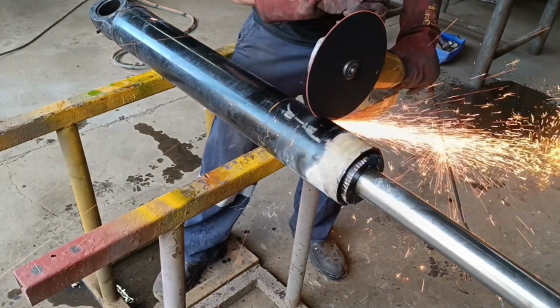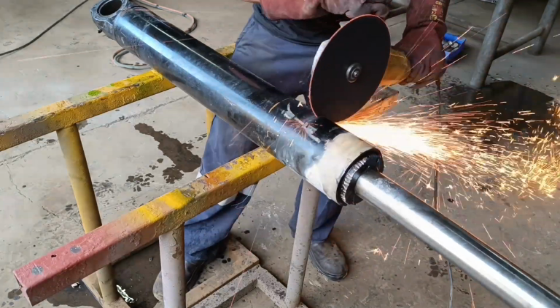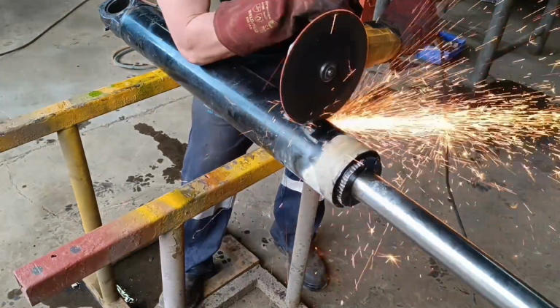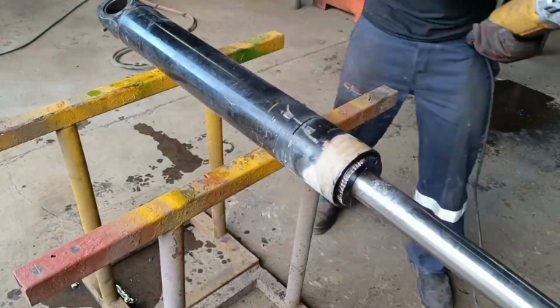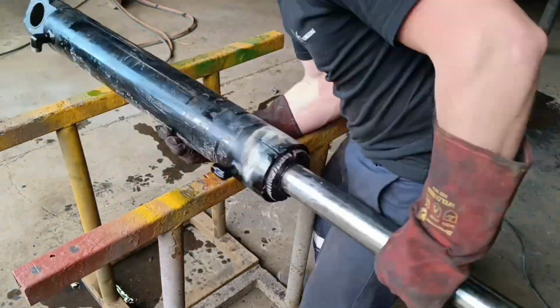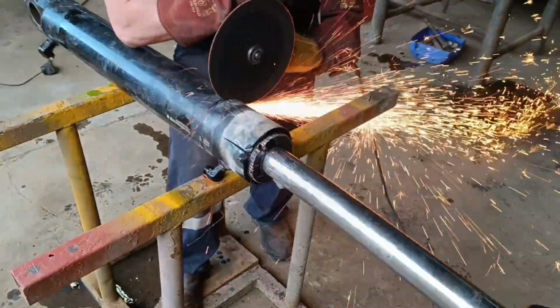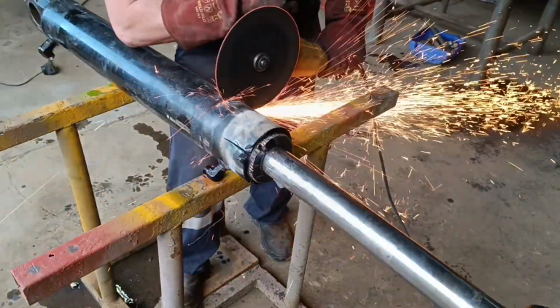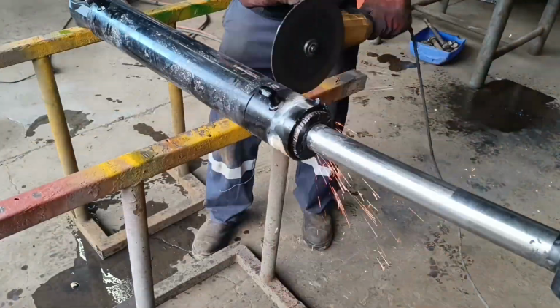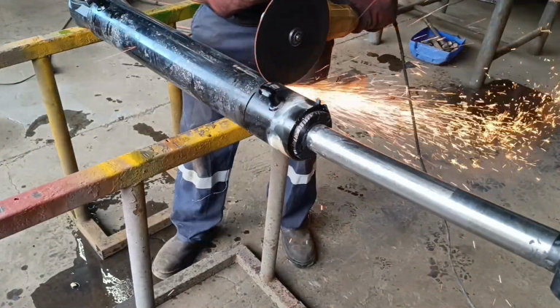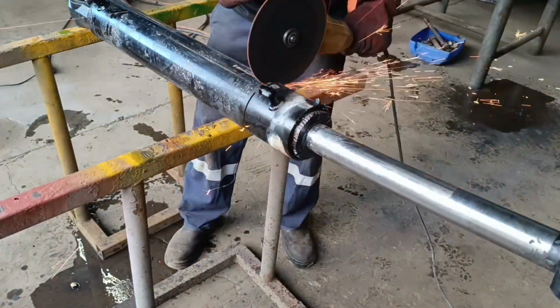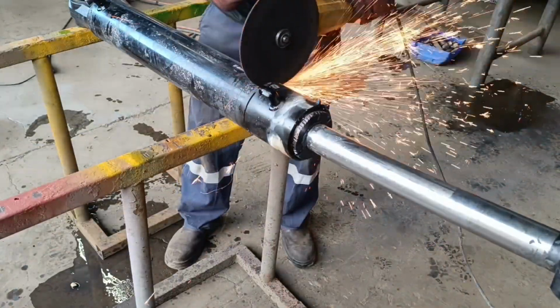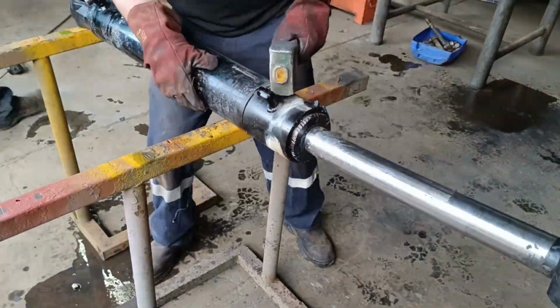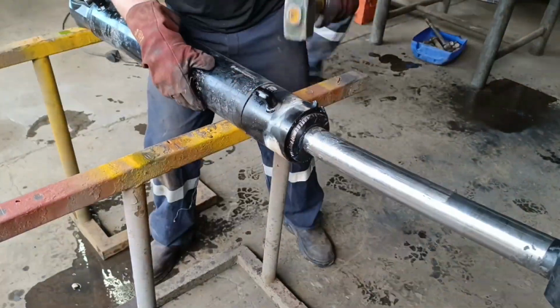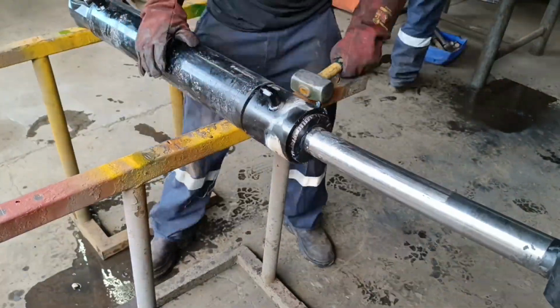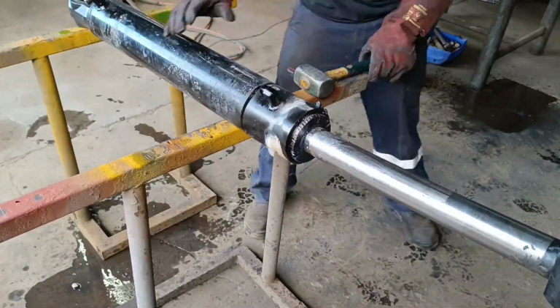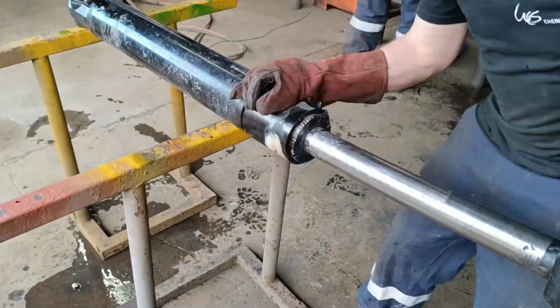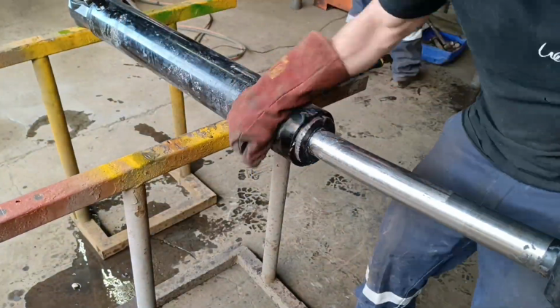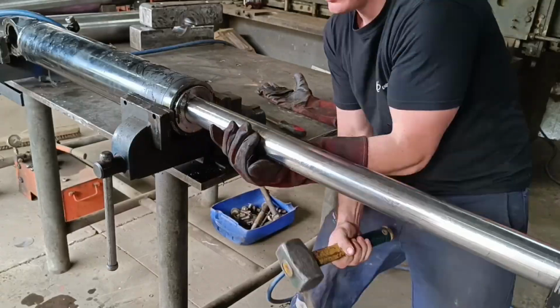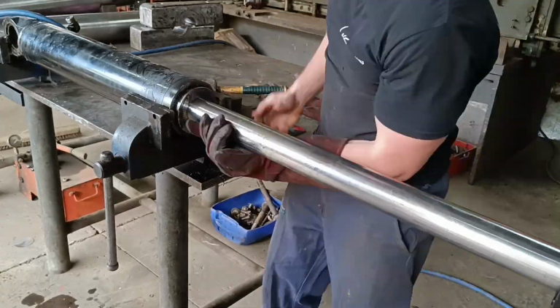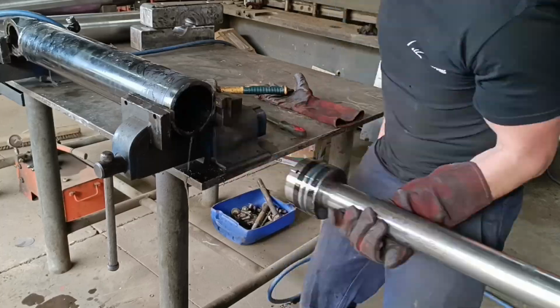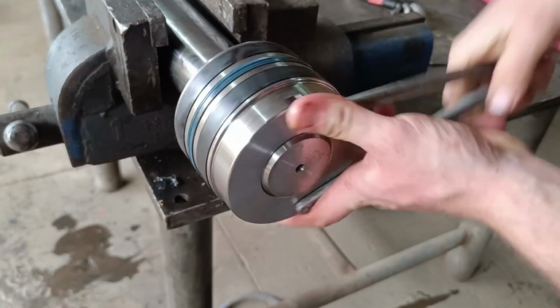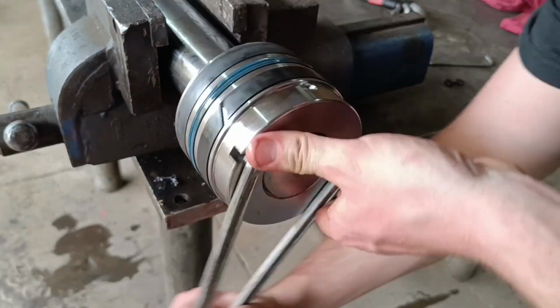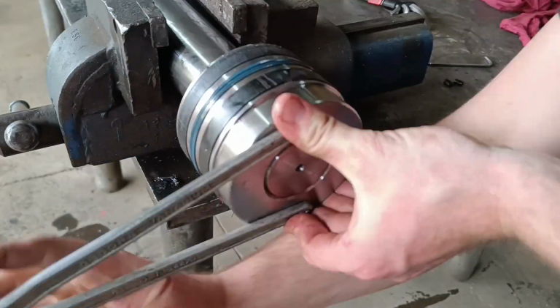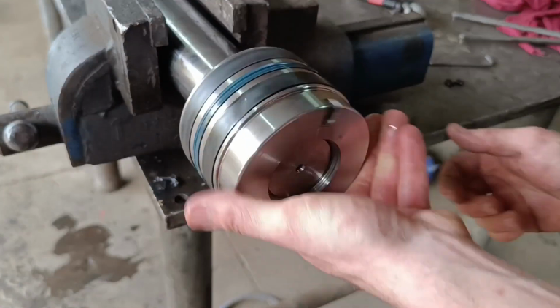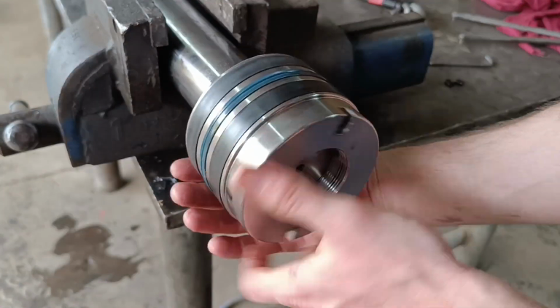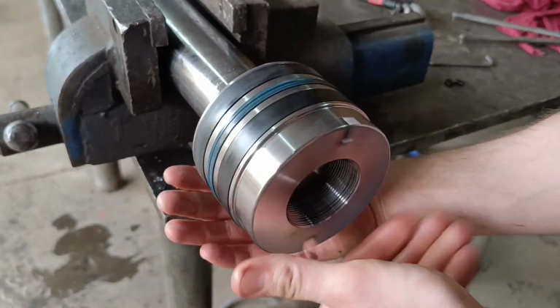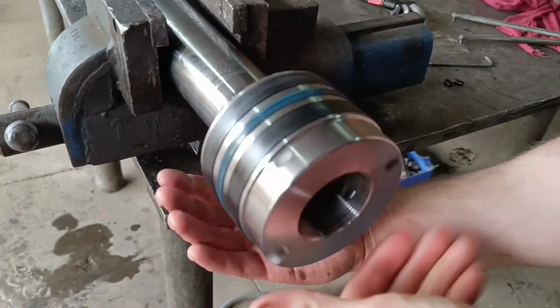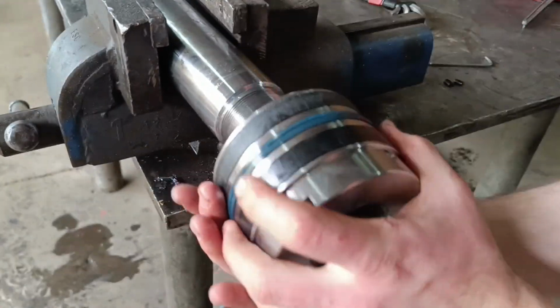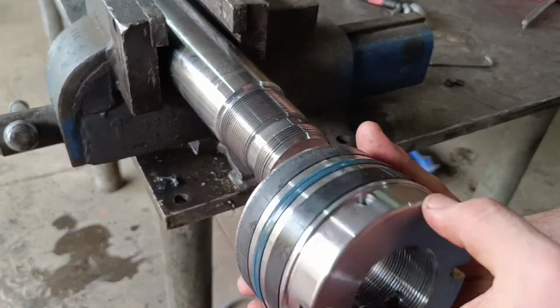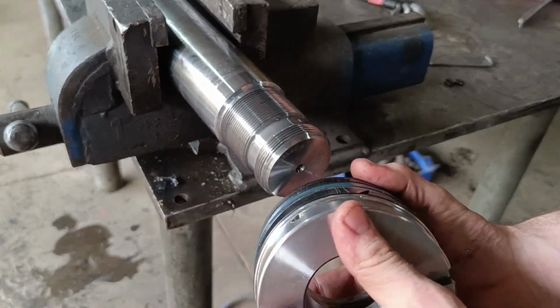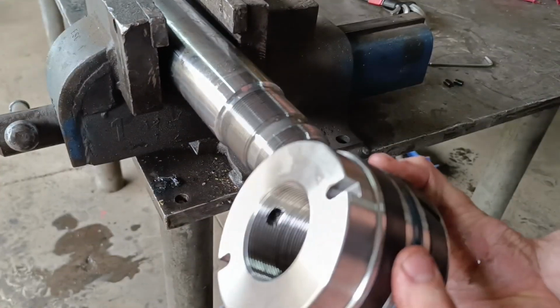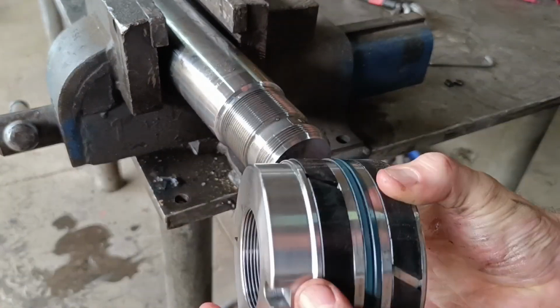I cut down the crack with the grinder in another attempt to loosen the gland. I had no luck with that, so I split the barrel. I then stripped the hydraulic cylinder down to reuse as many parts as possible.